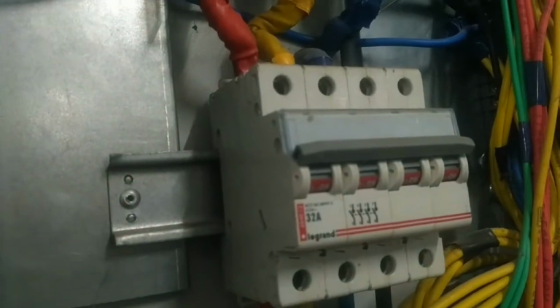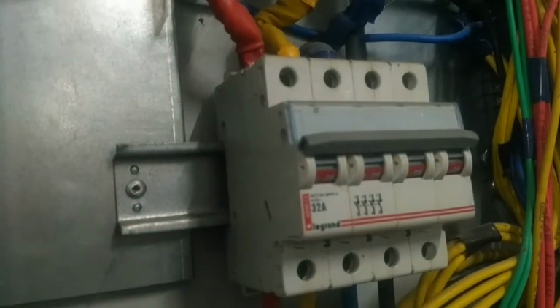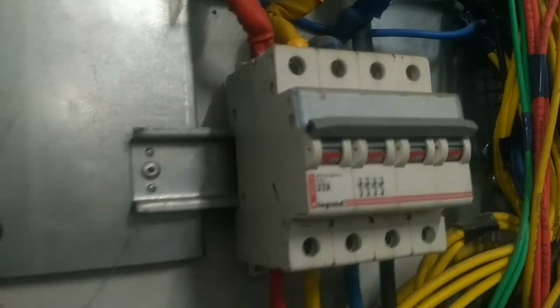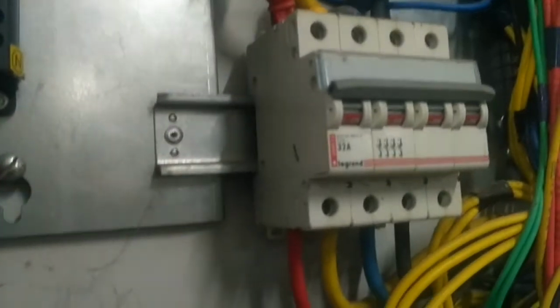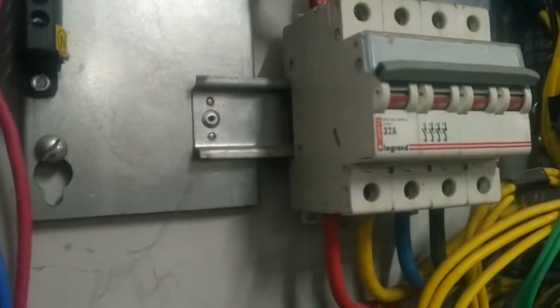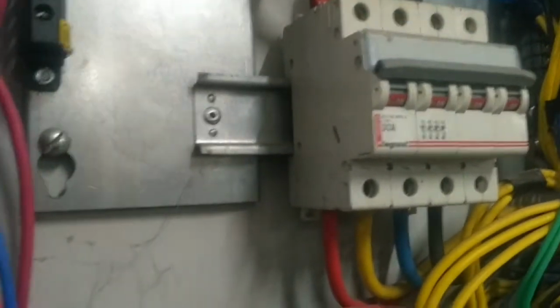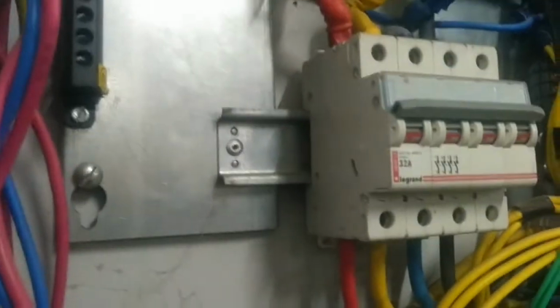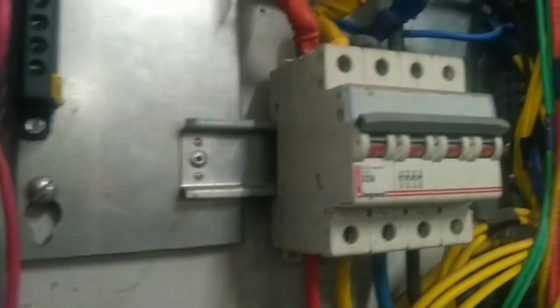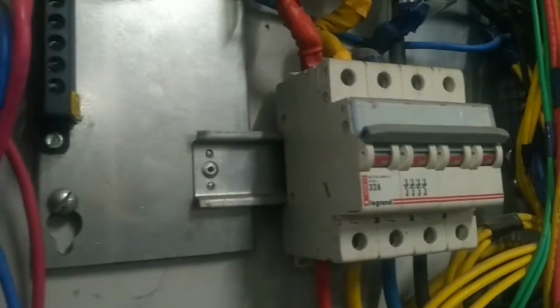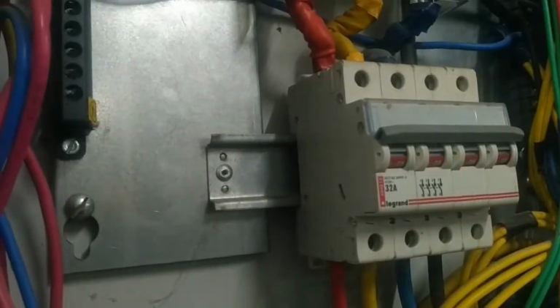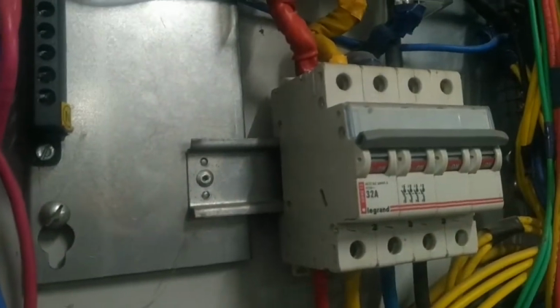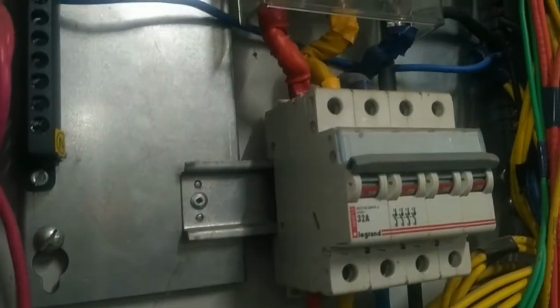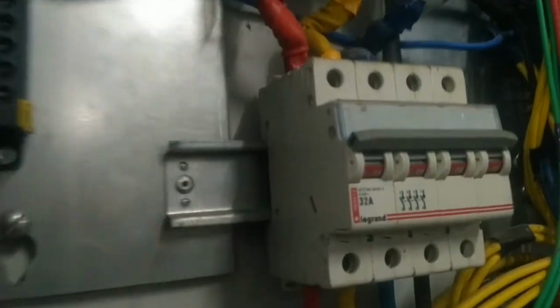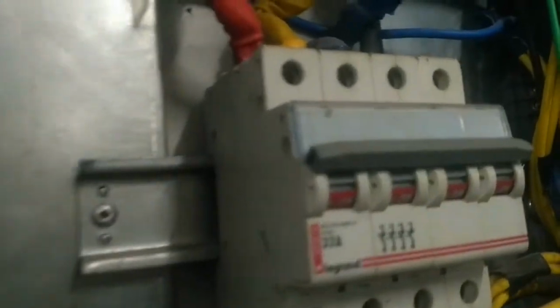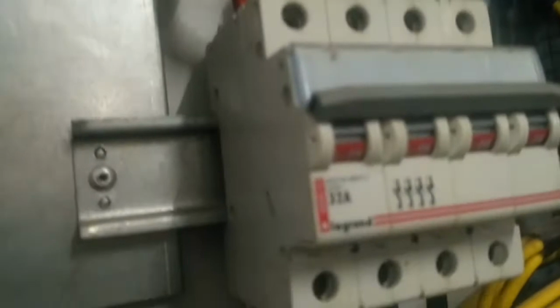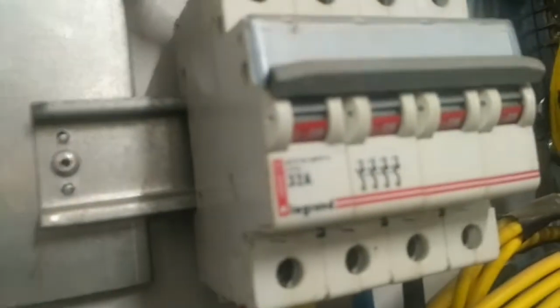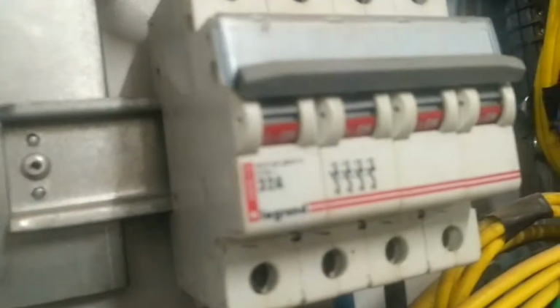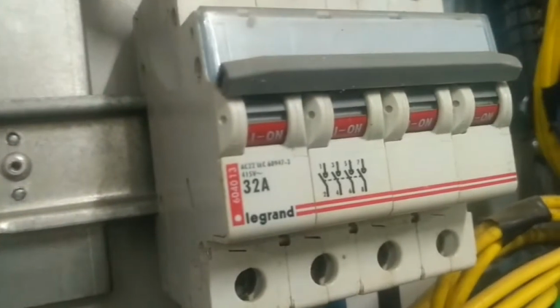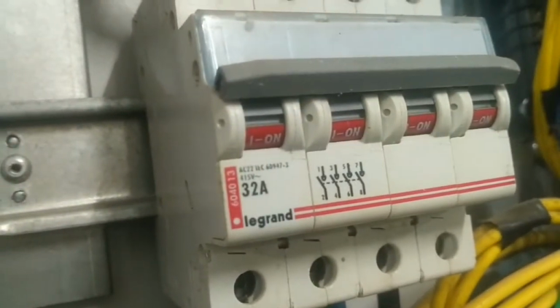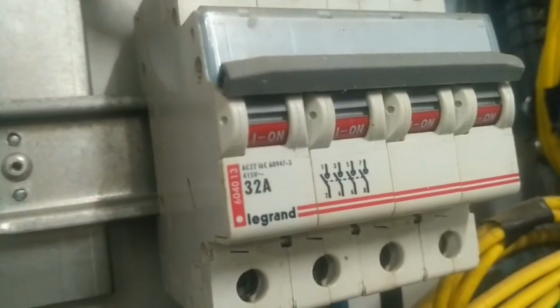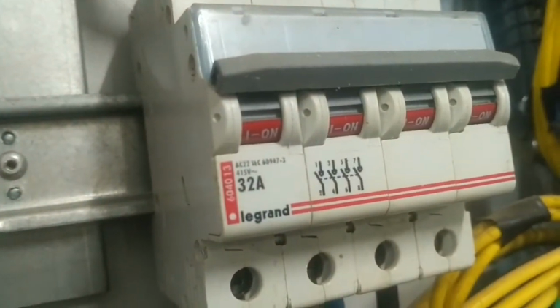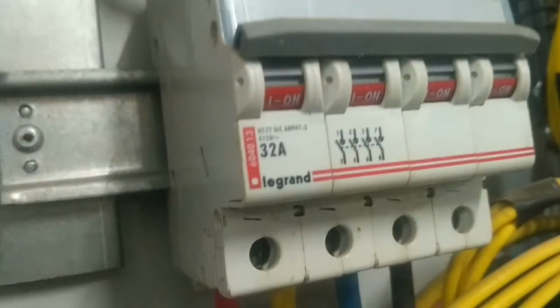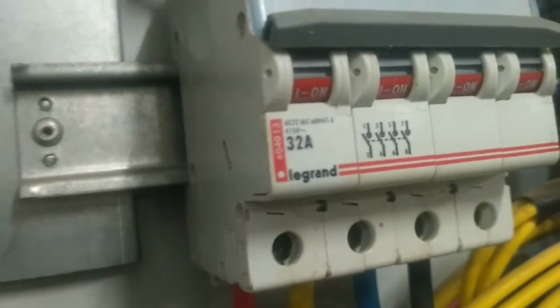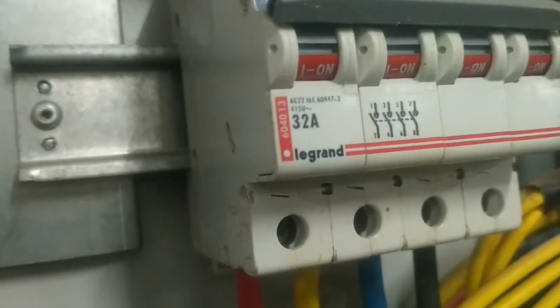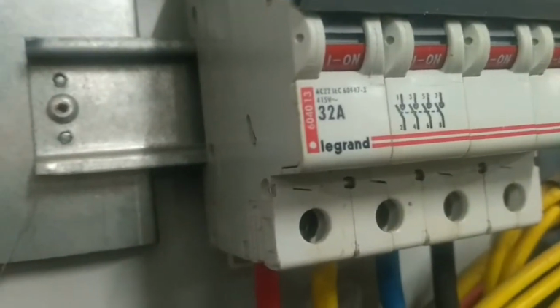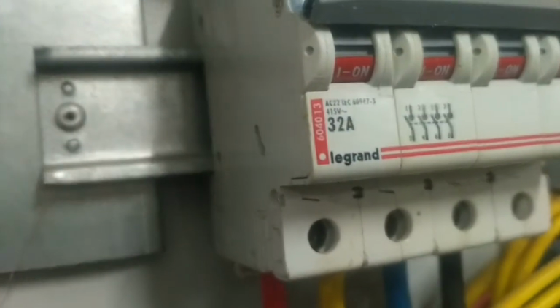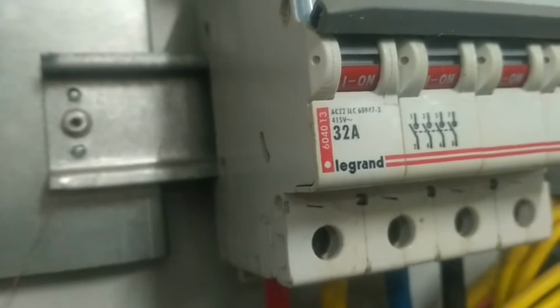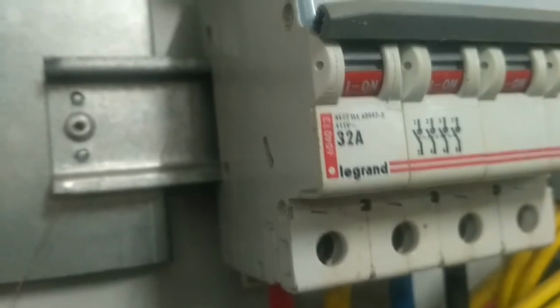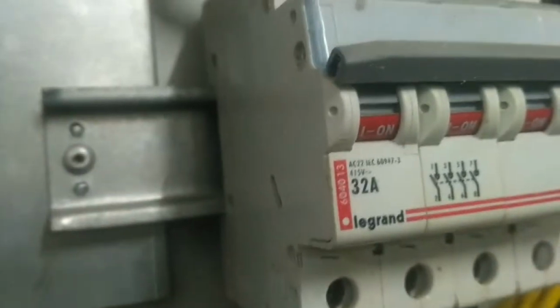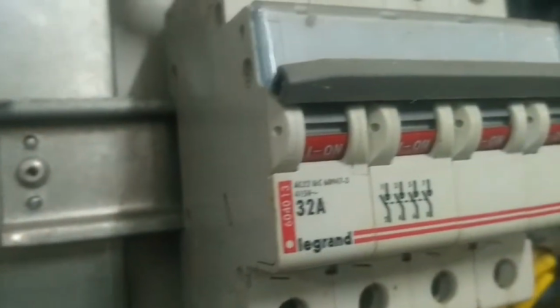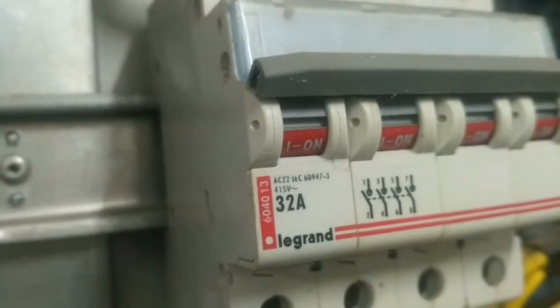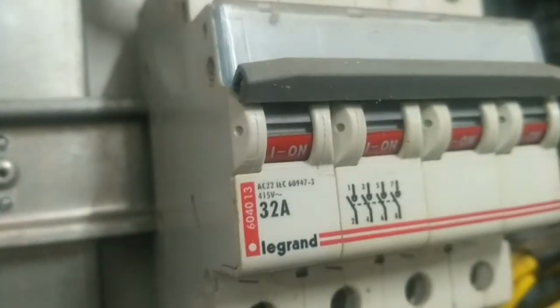Welcome friends, we are looking for a 3-phase distribution board. This is 32 amps. This is a 4-pole circuit breaker.